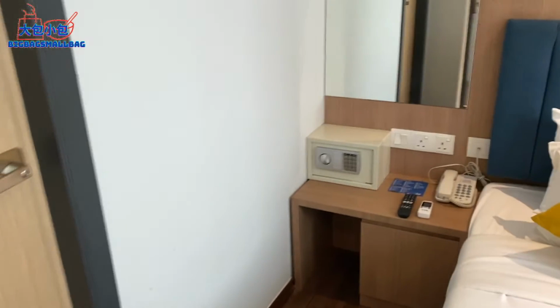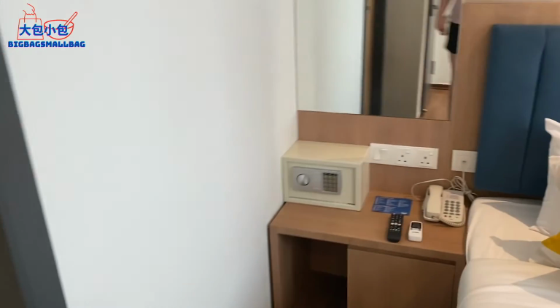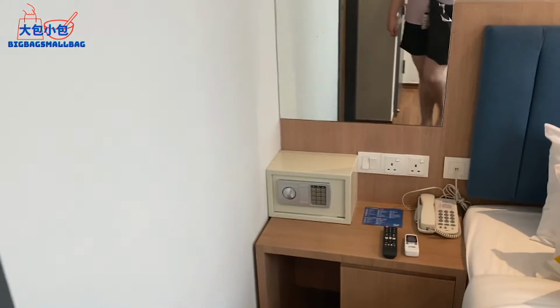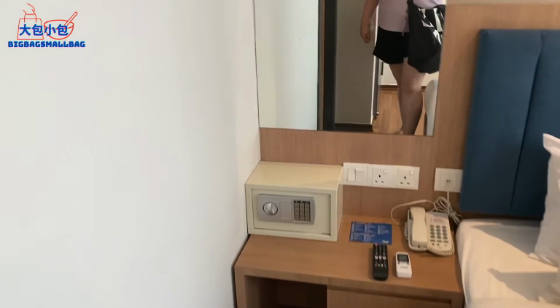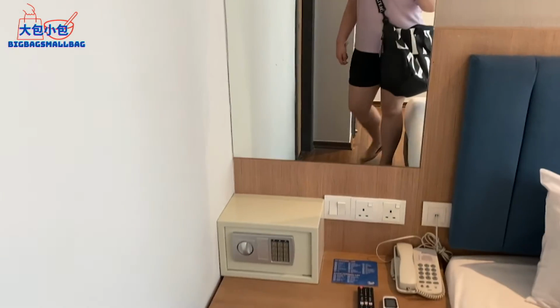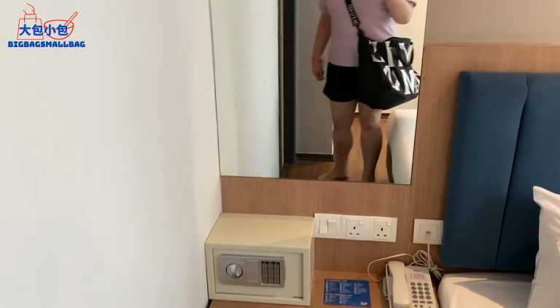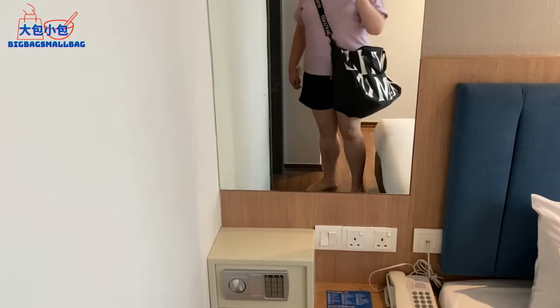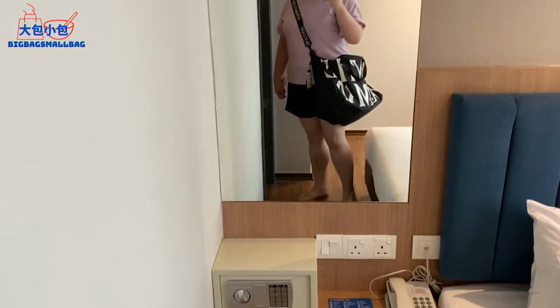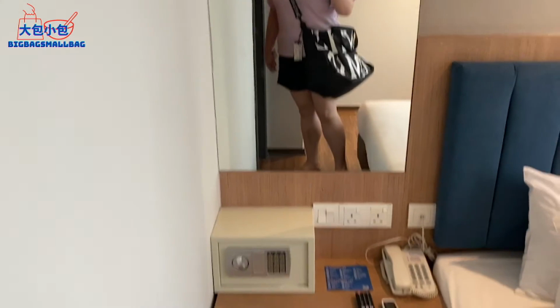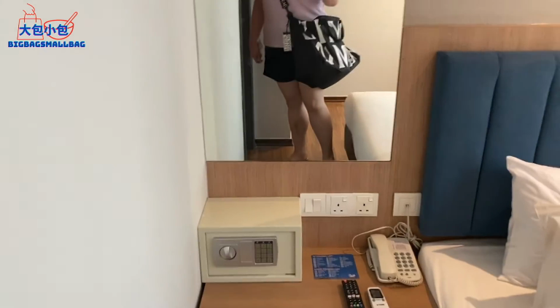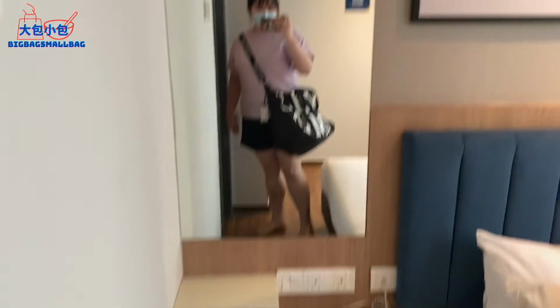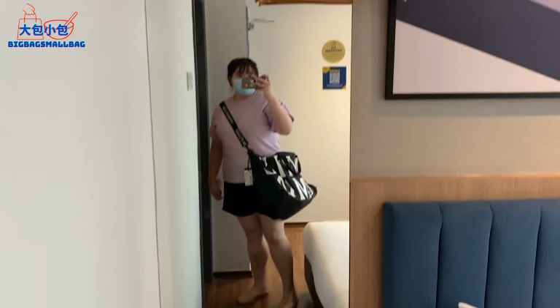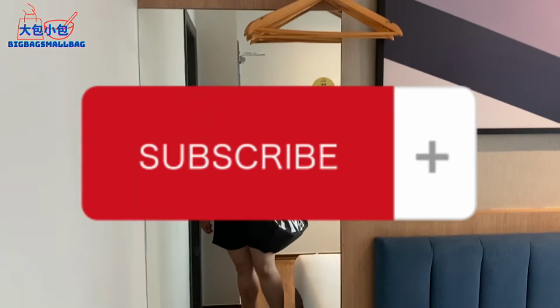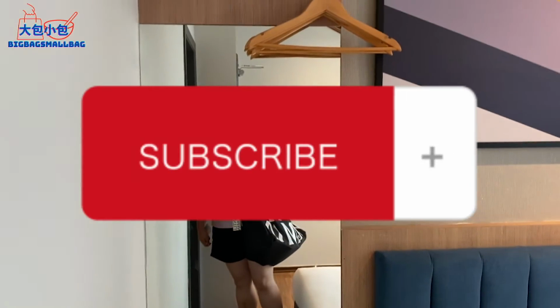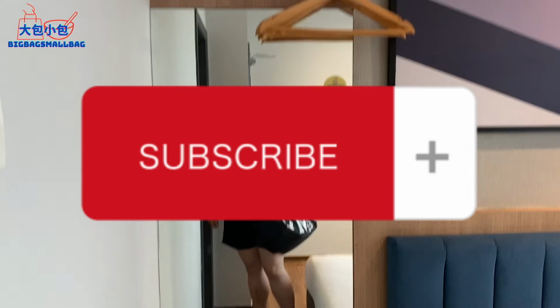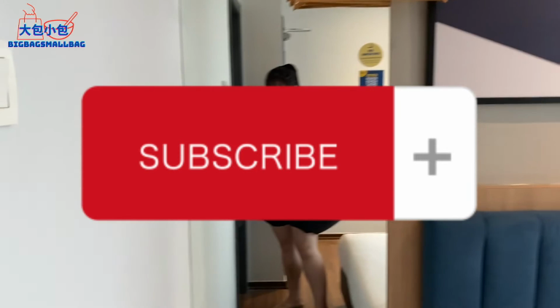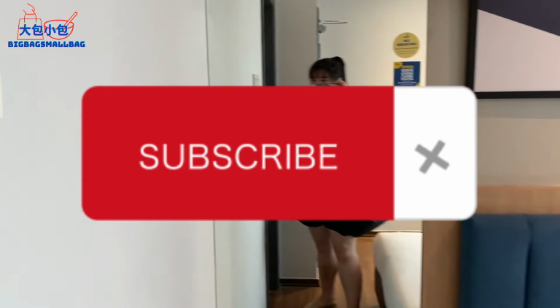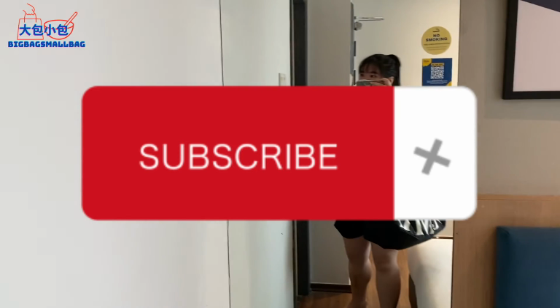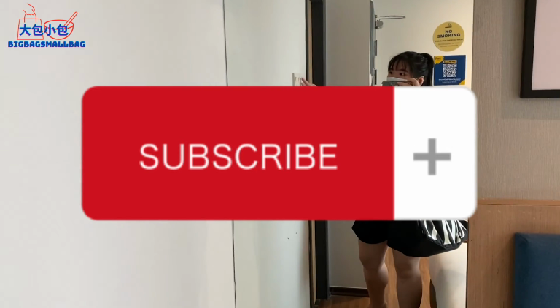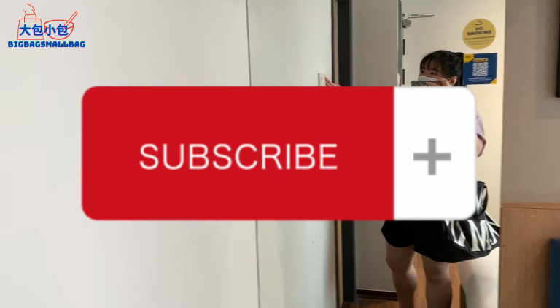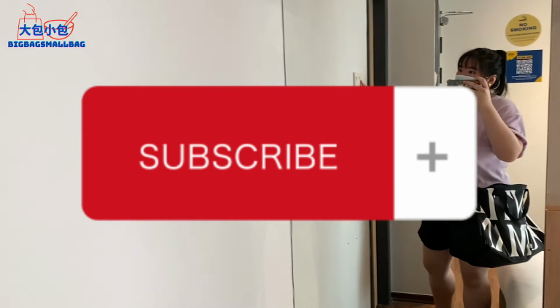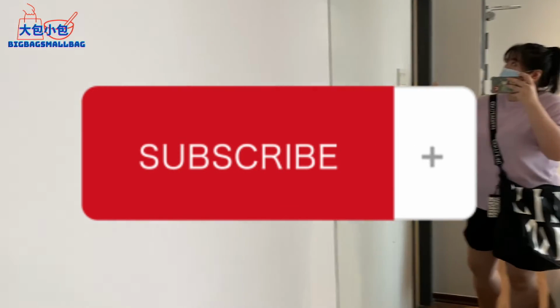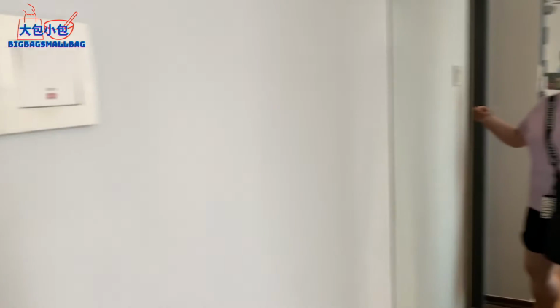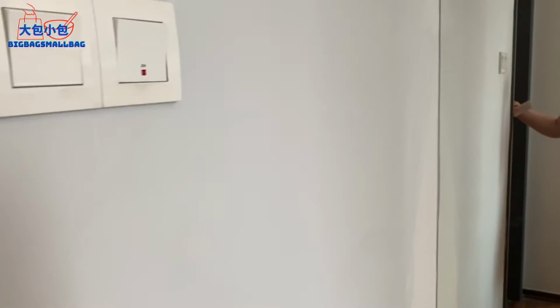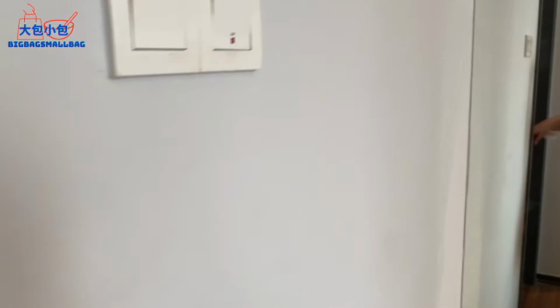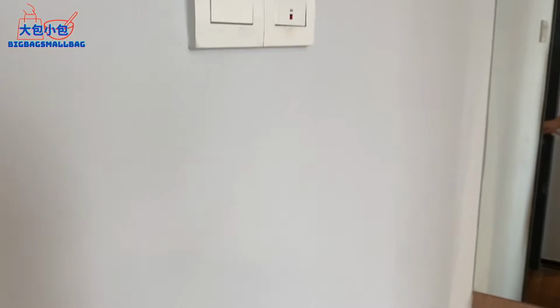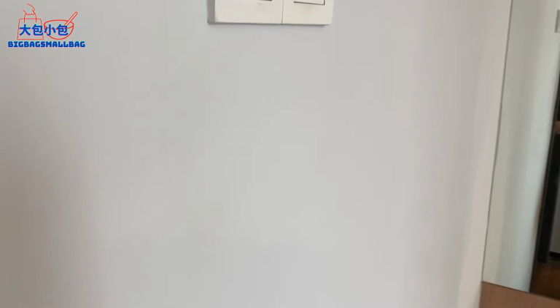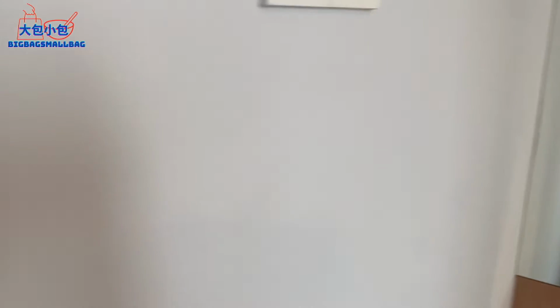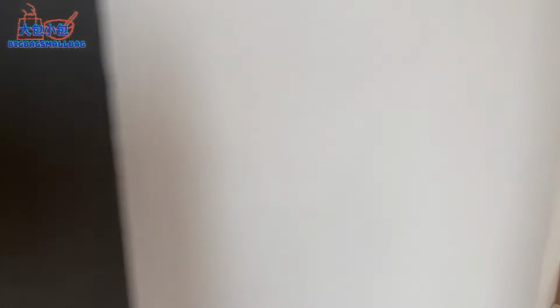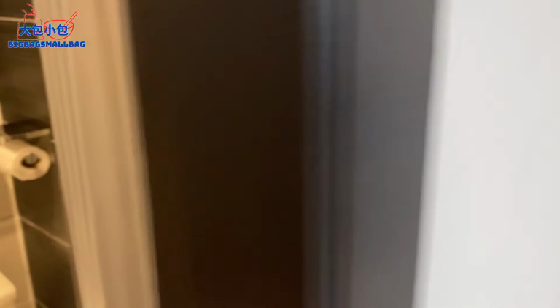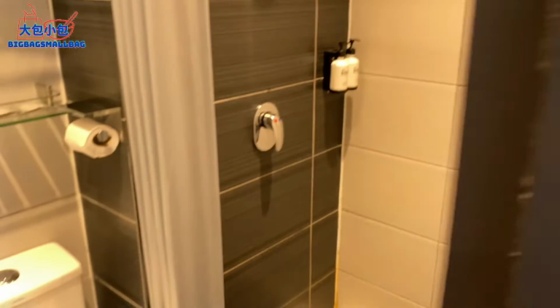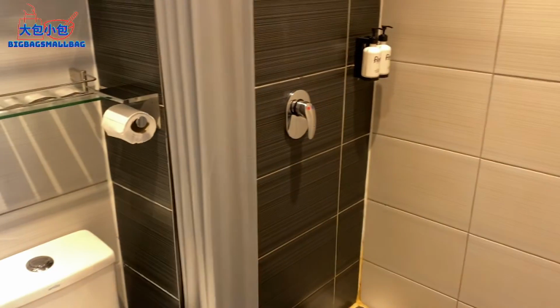This is the king-size bed. I didn't use the cushions because I don't know who used them before. There's also a safe box, a hanger, and a mirror.